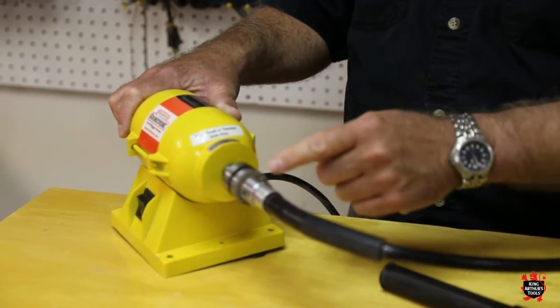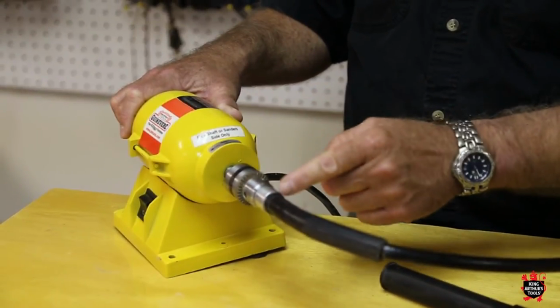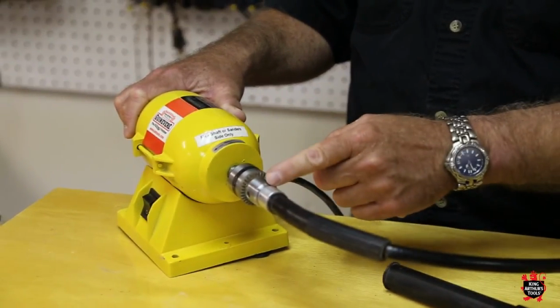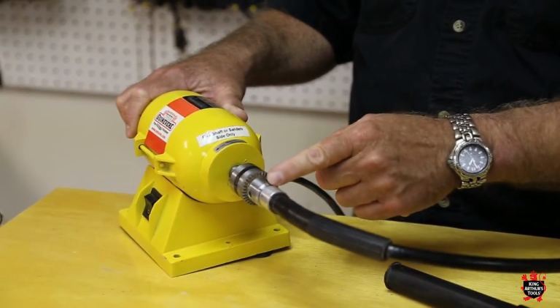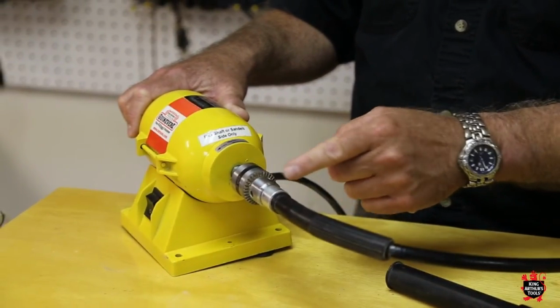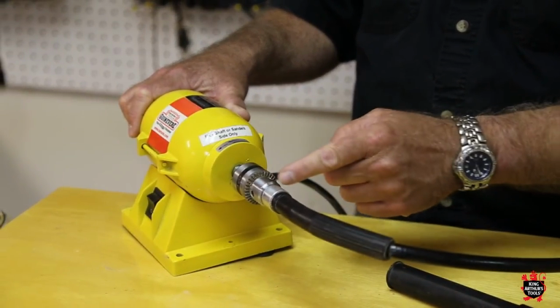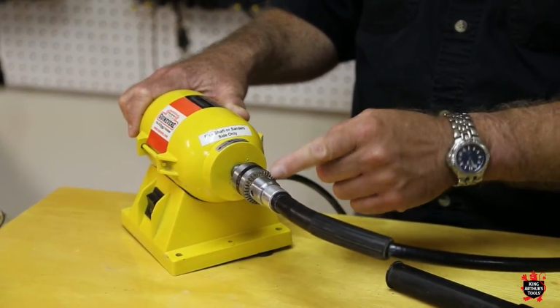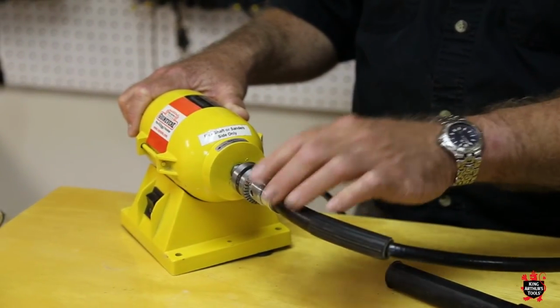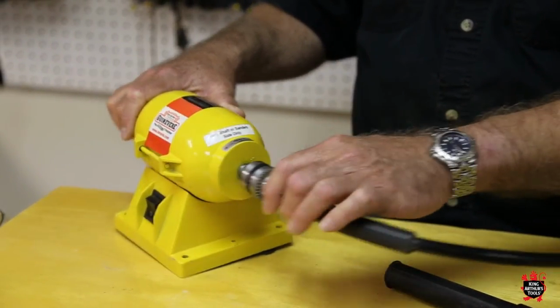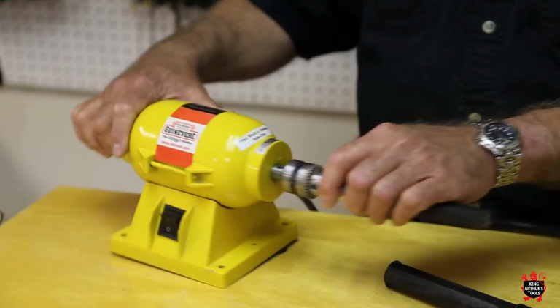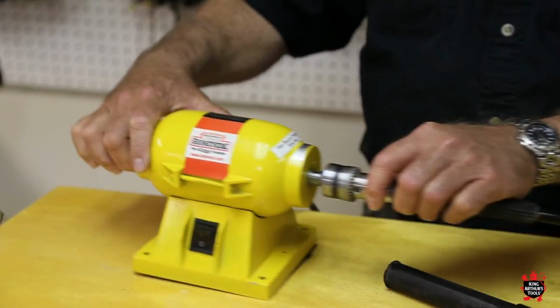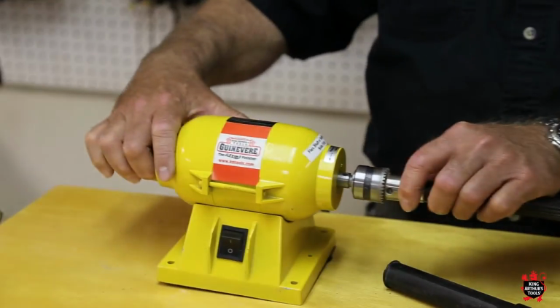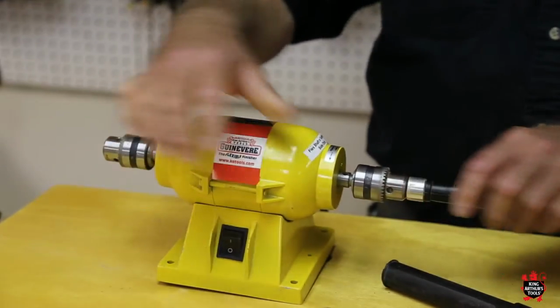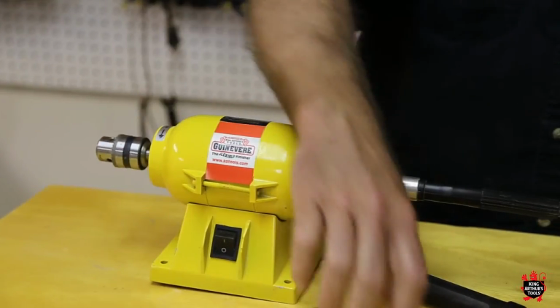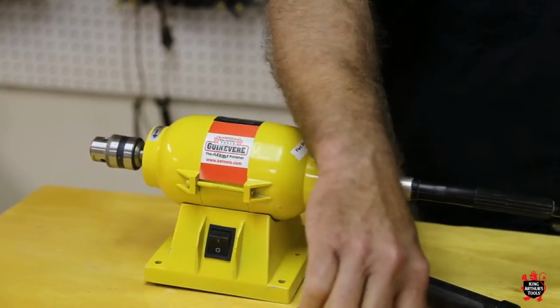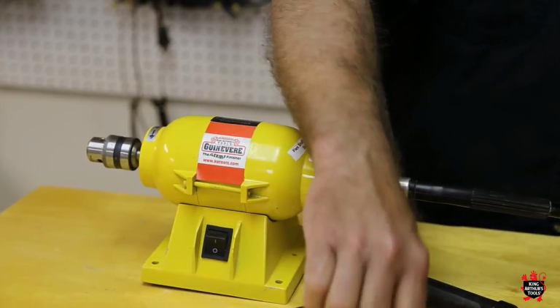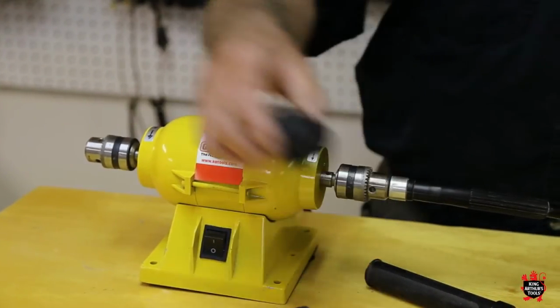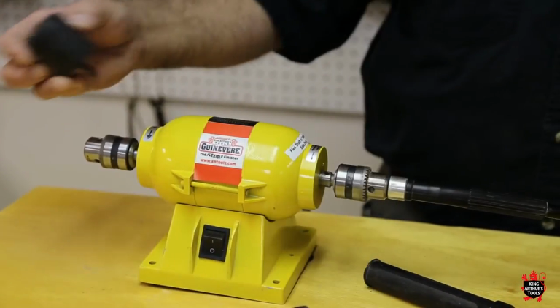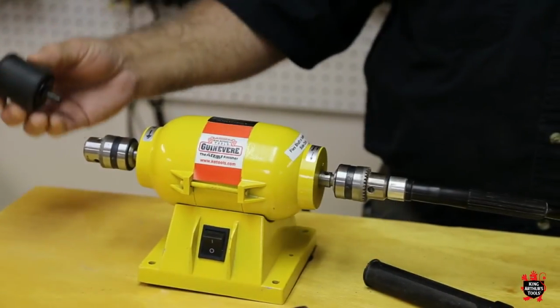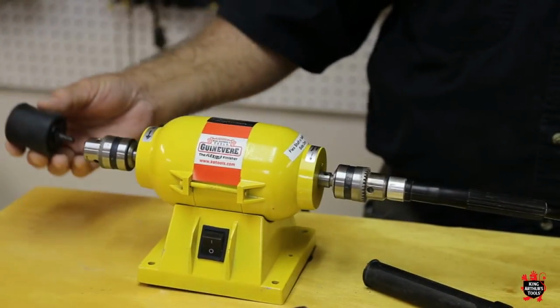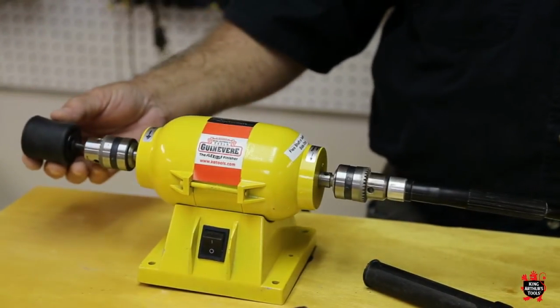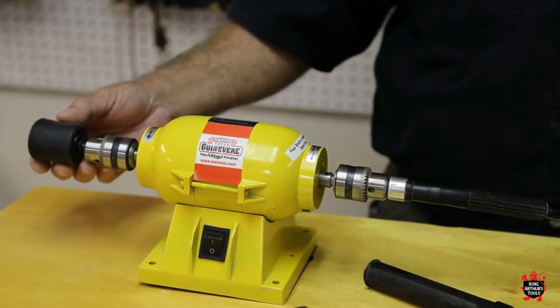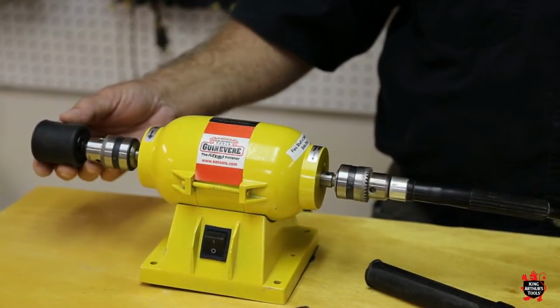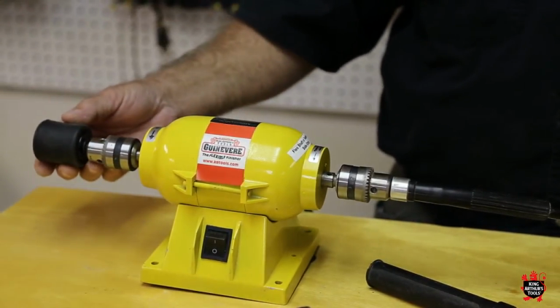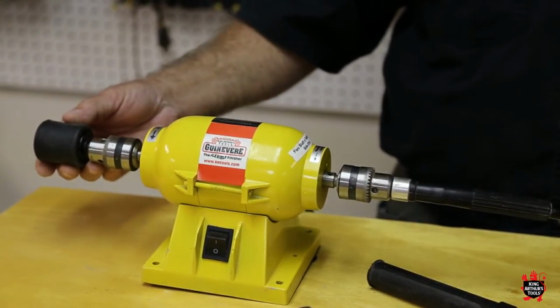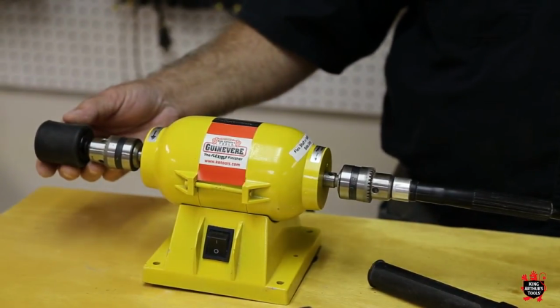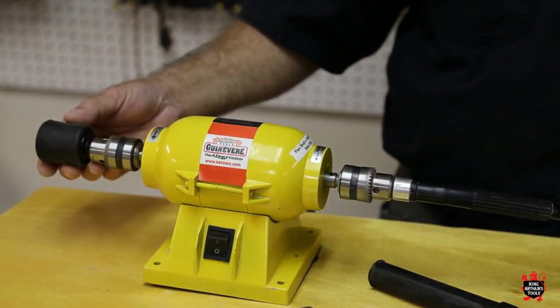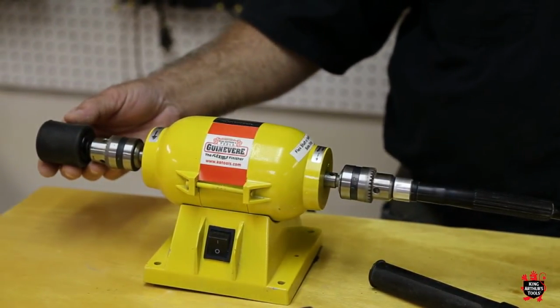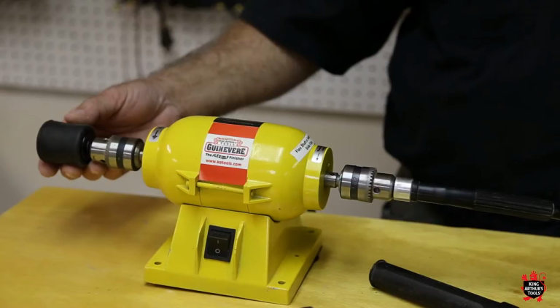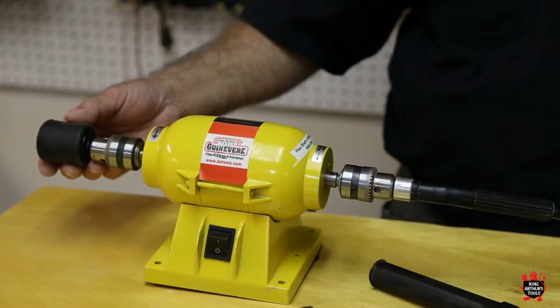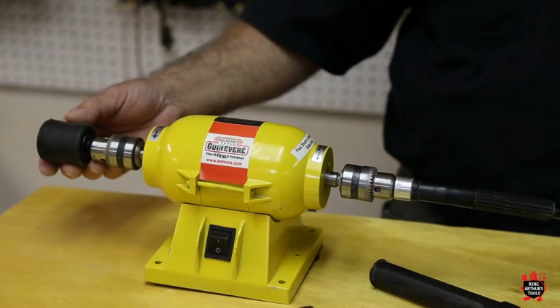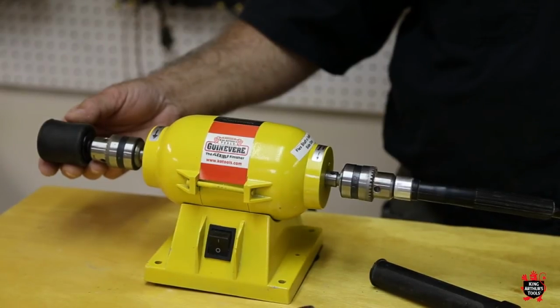You can also use it in a stationary position, by that I mean simply chucking the sander directly into the motor.